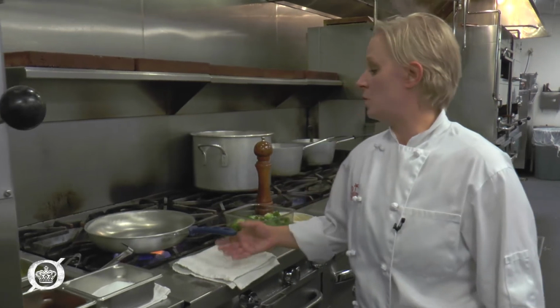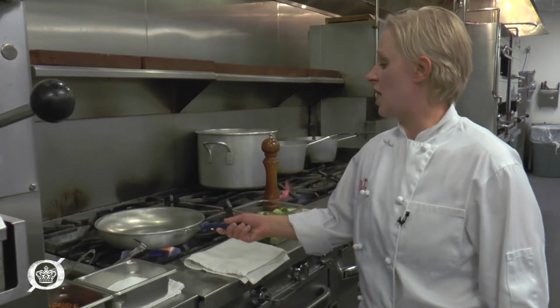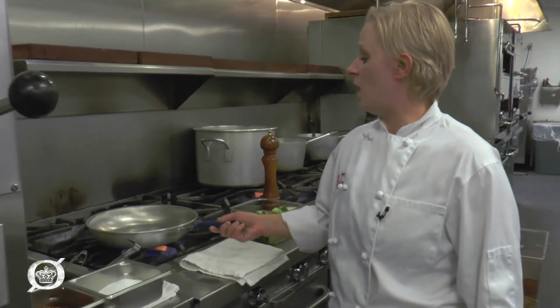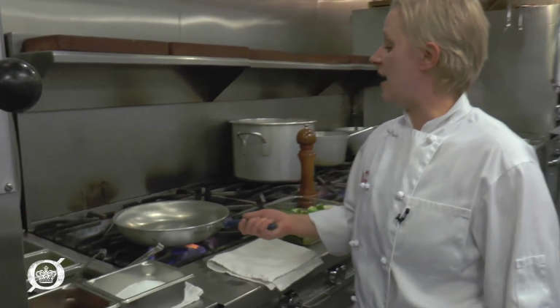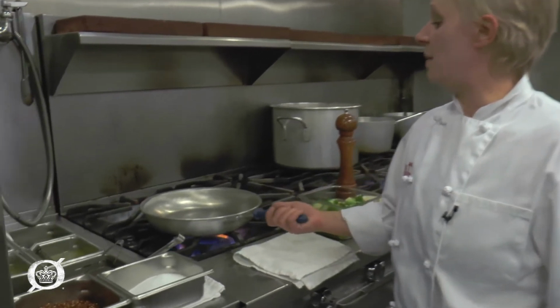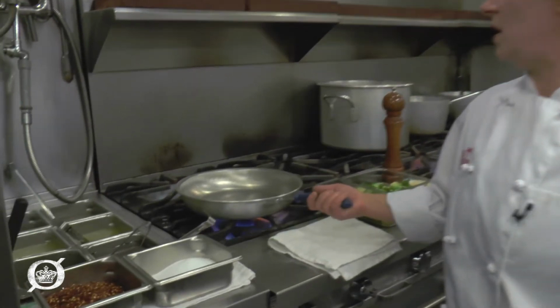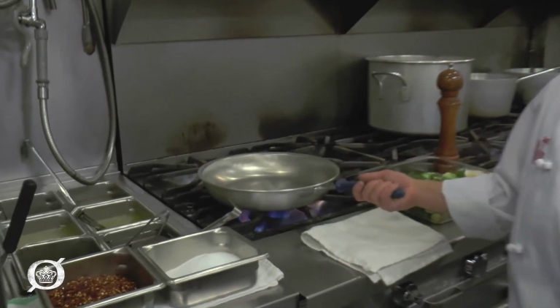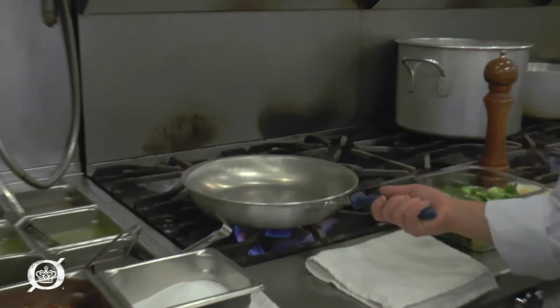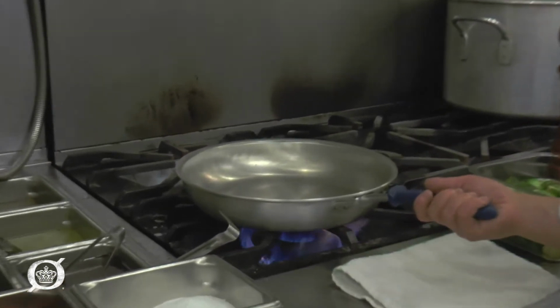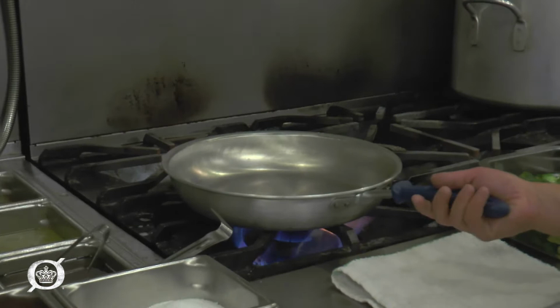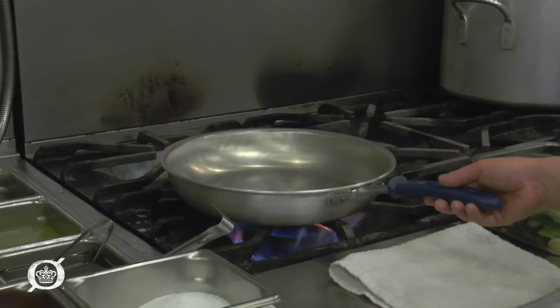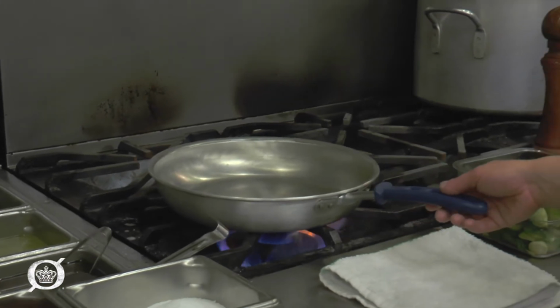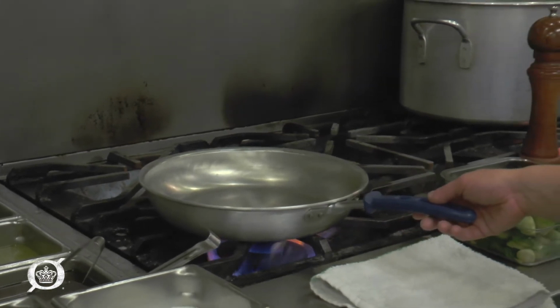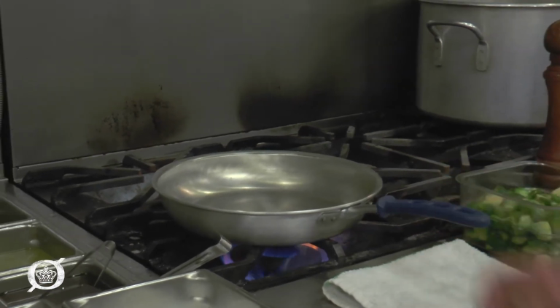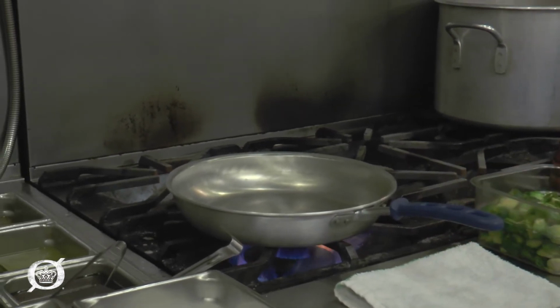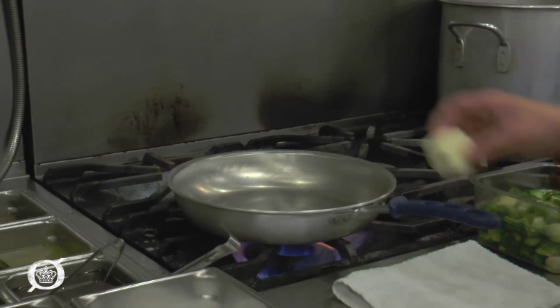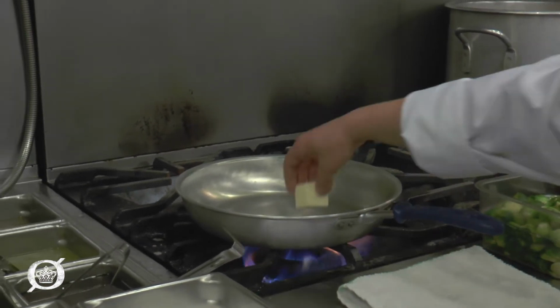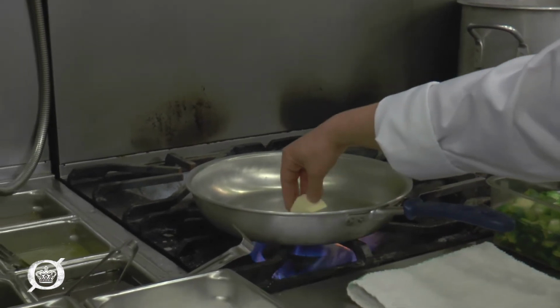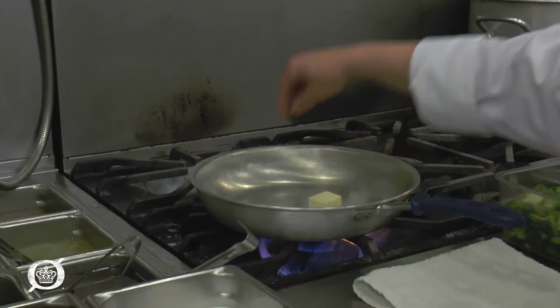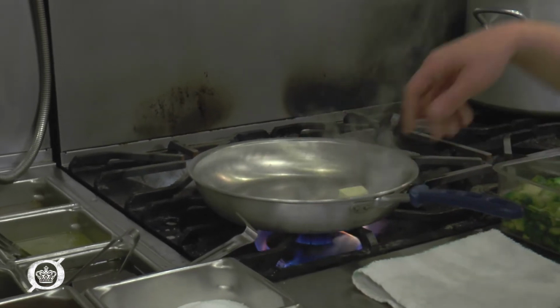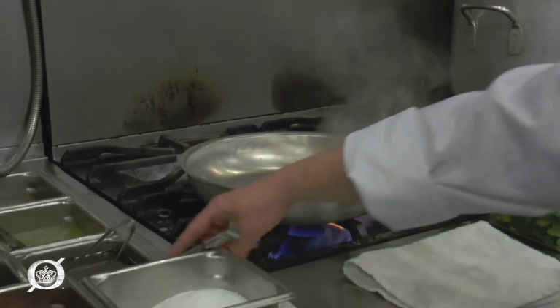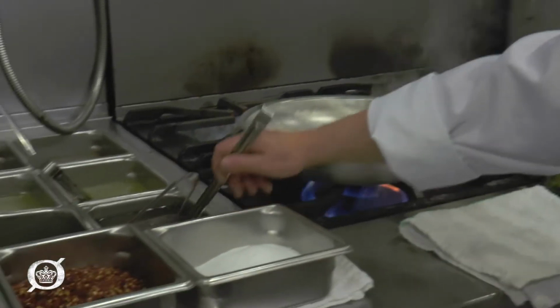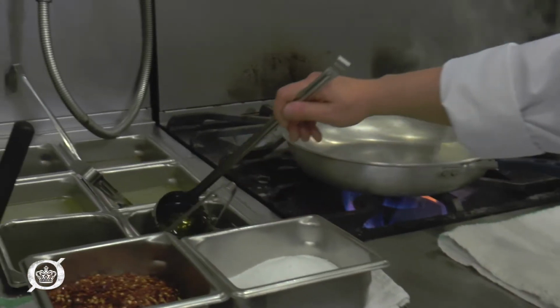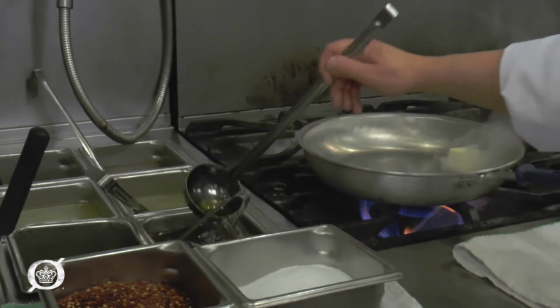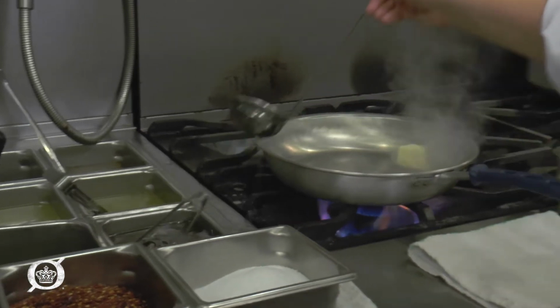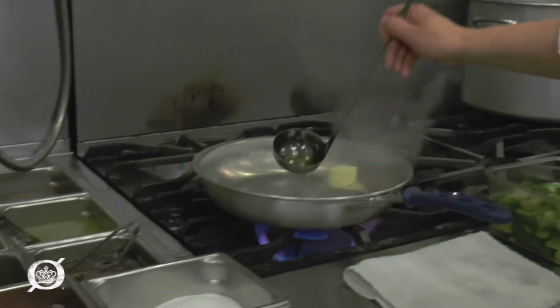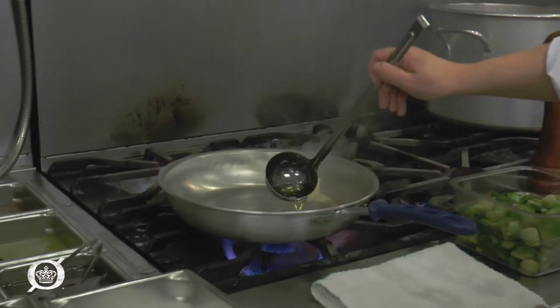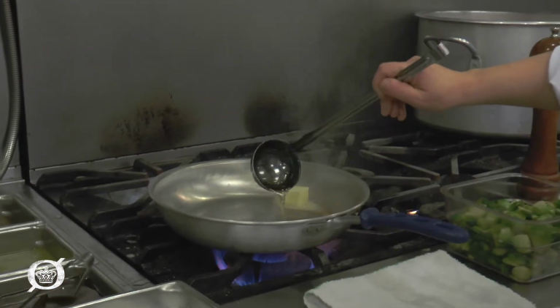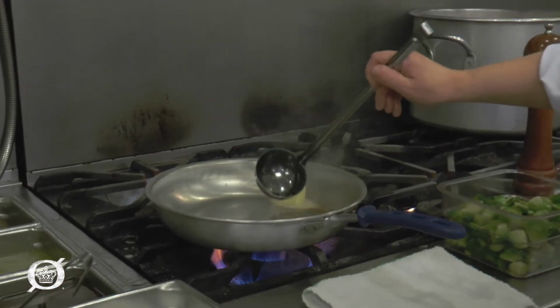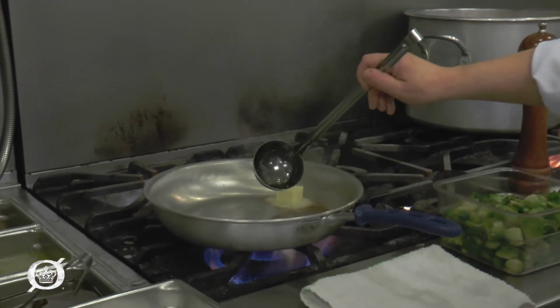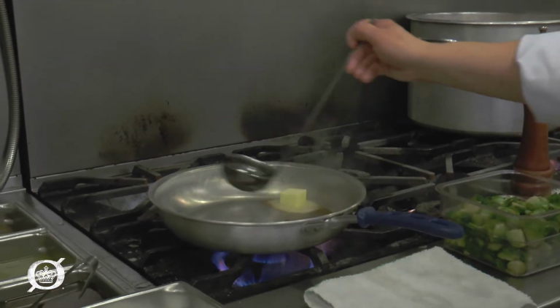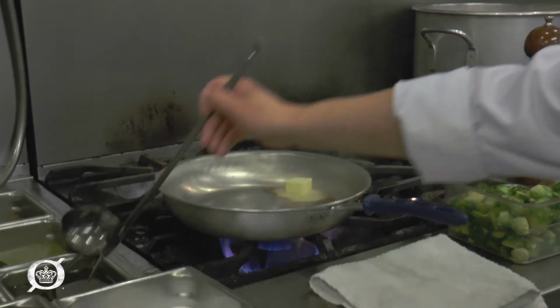We want to start heating up a stainless steel pan and we're going to do half butter and half oil. We want it to get to a point where it's a brown butter.